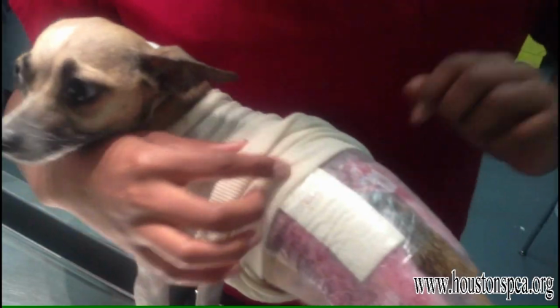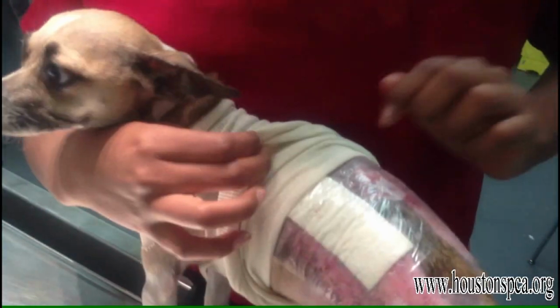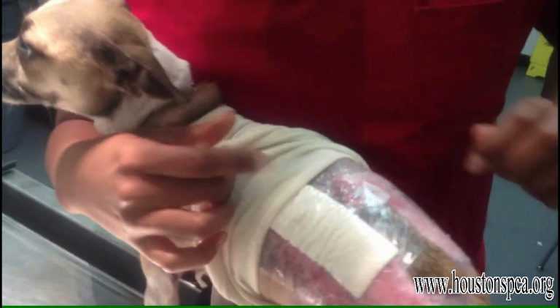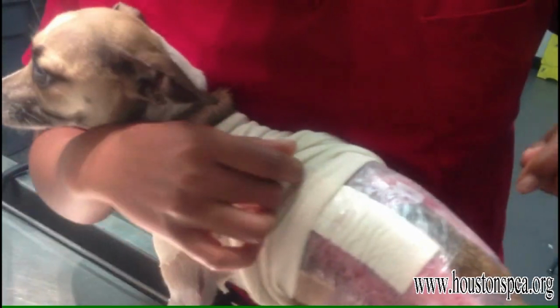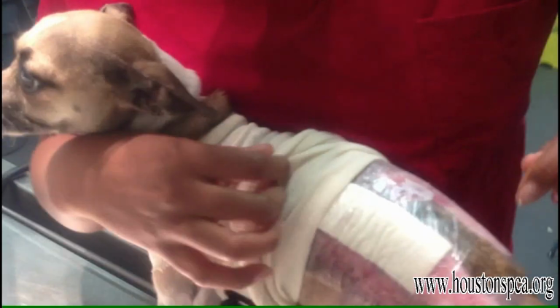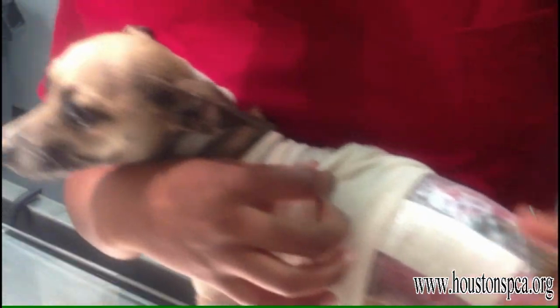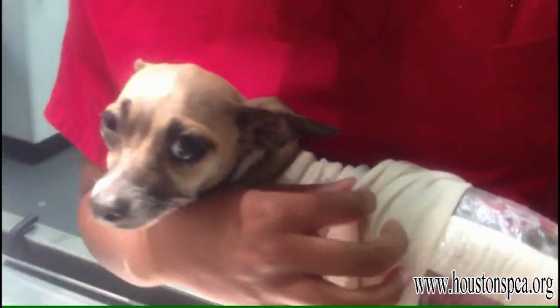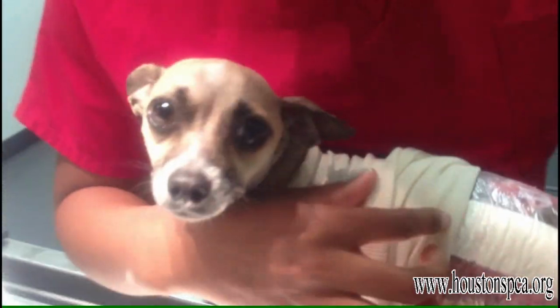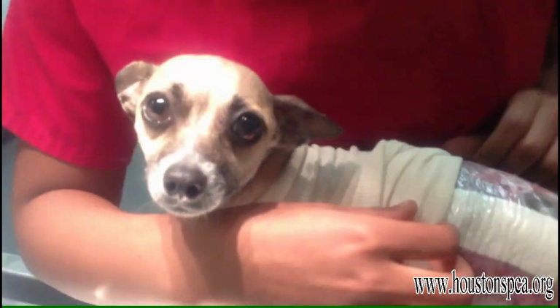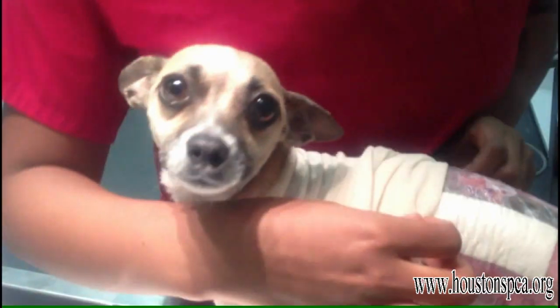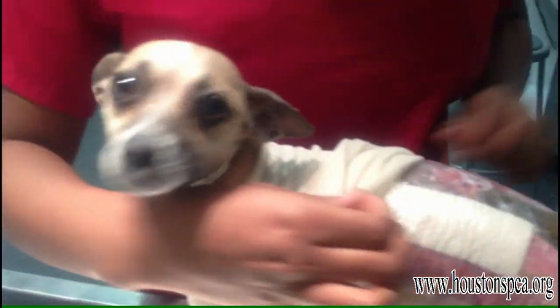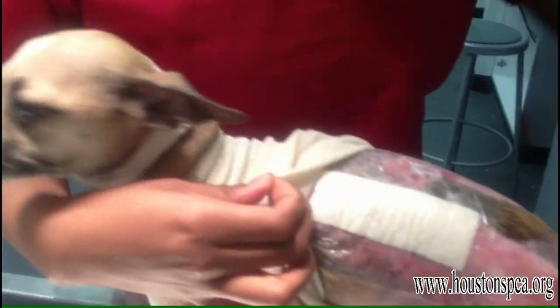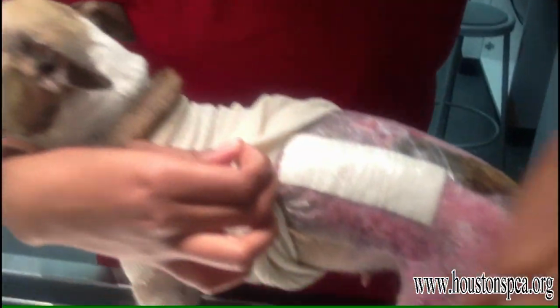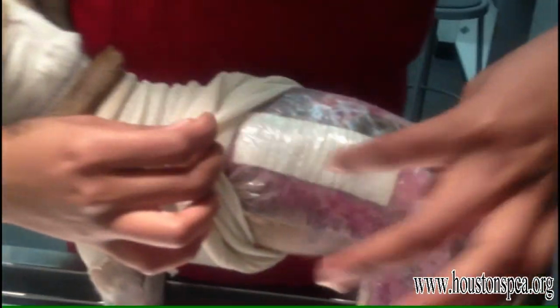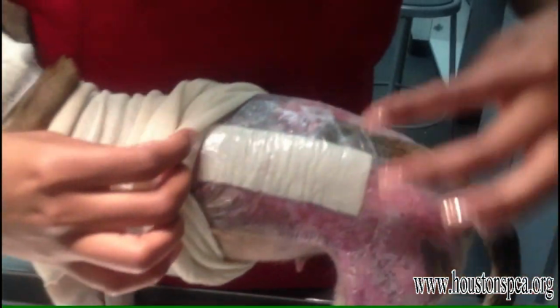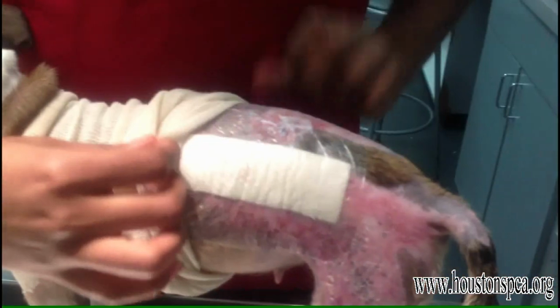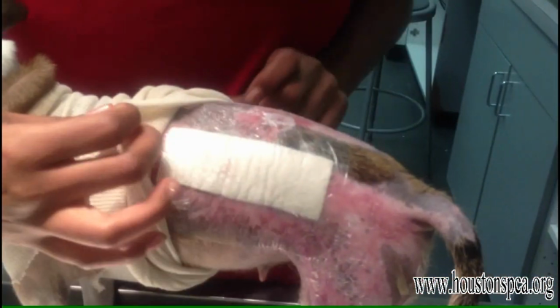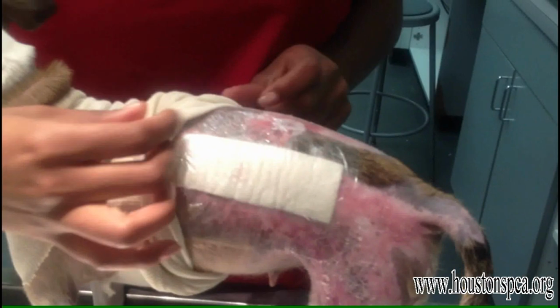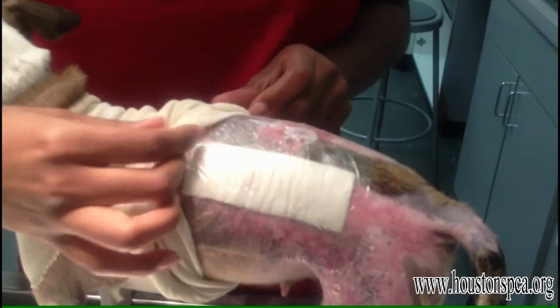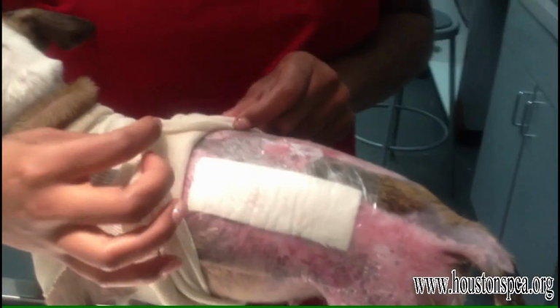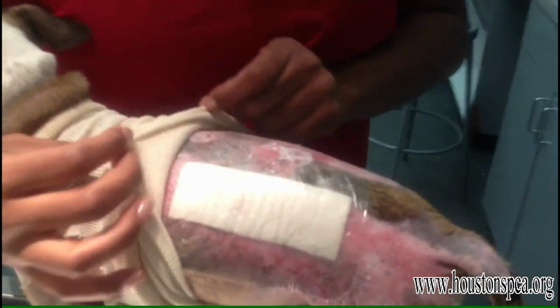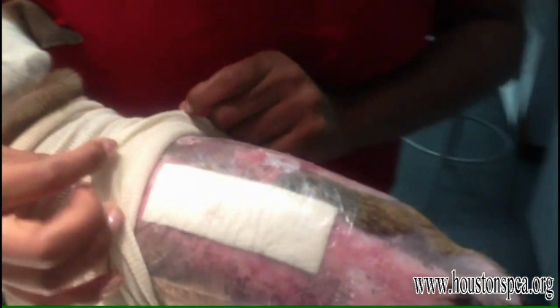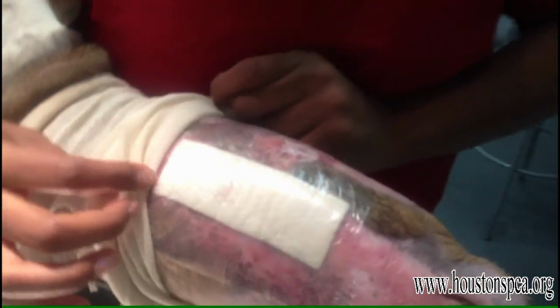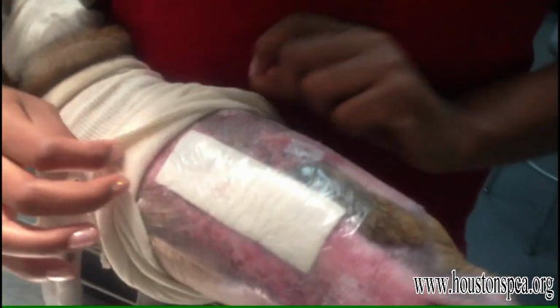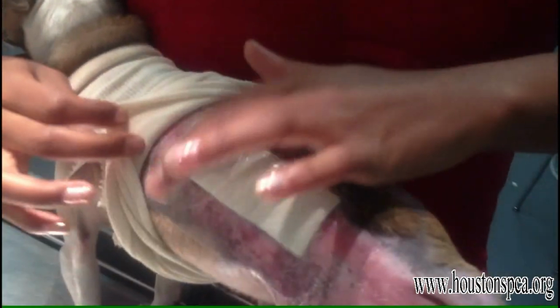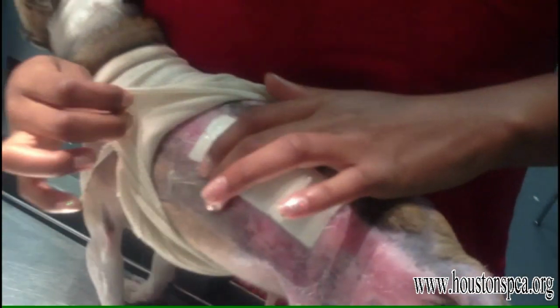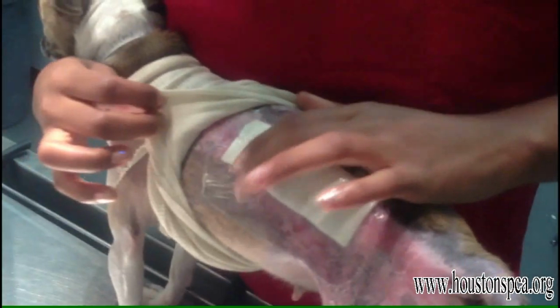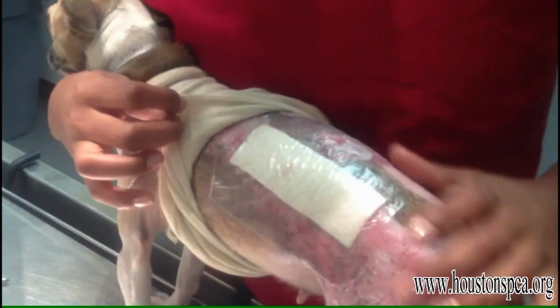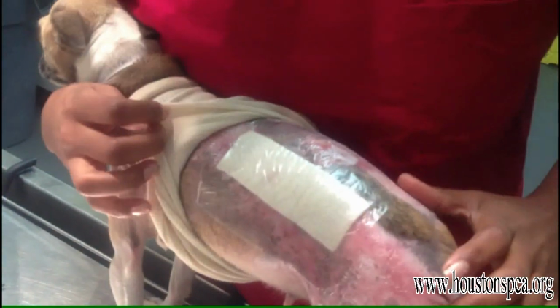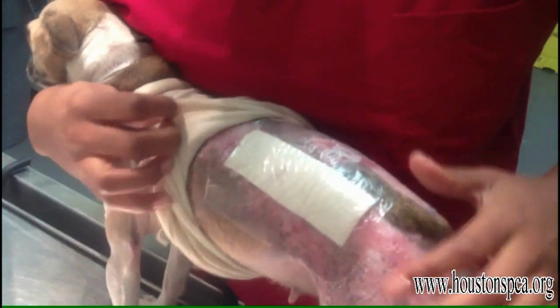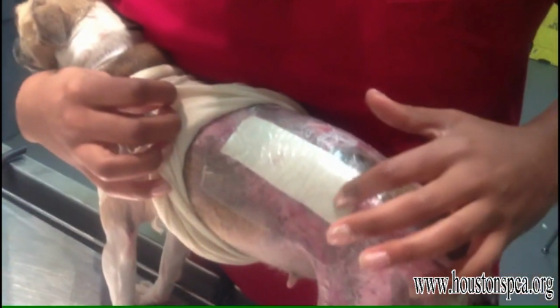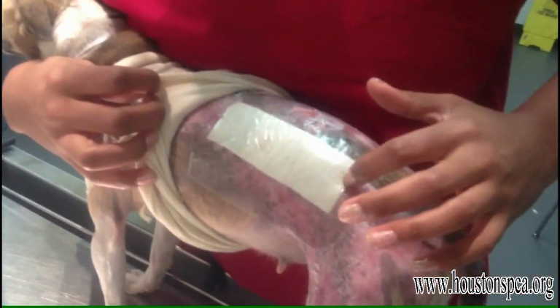It's healing up really well. It looks bad, but this was all burned and open flesh. Now it's all closed up. So at this point, it looks really good.